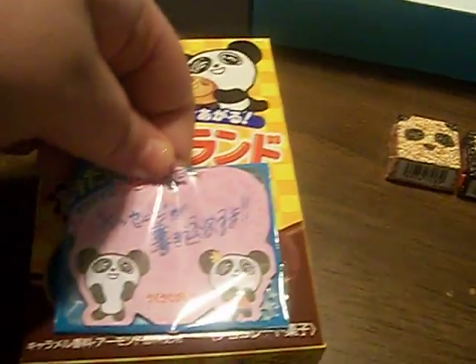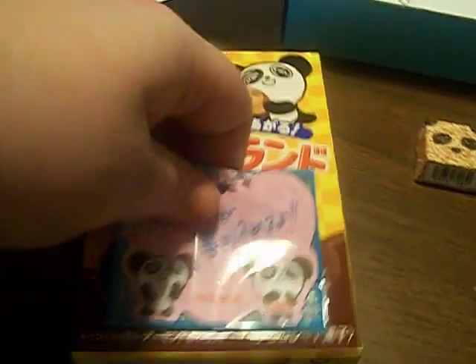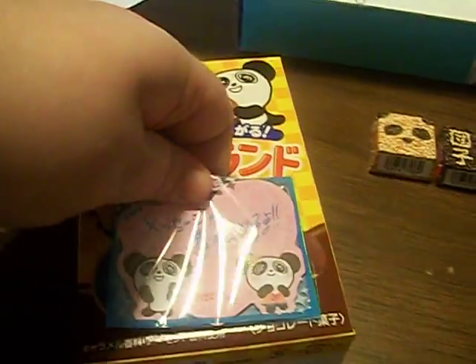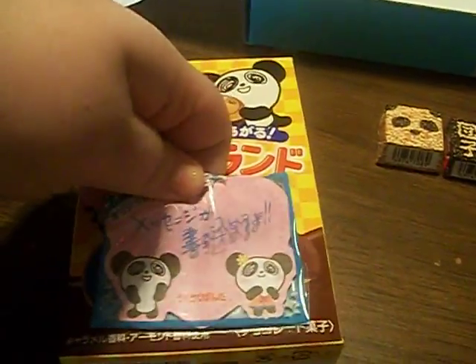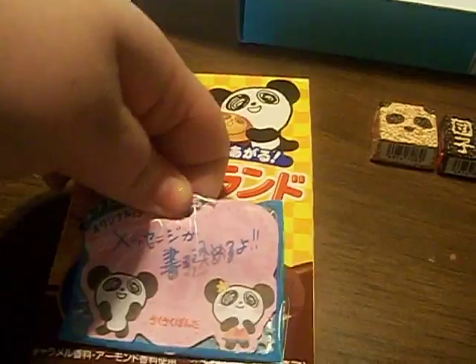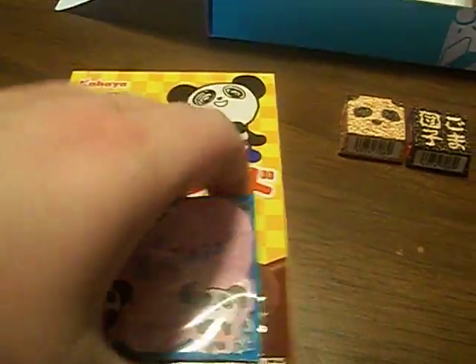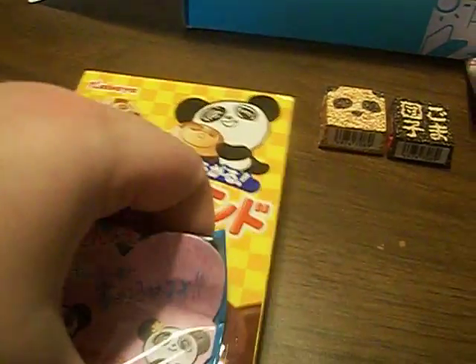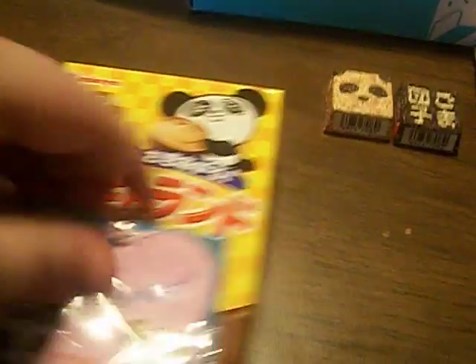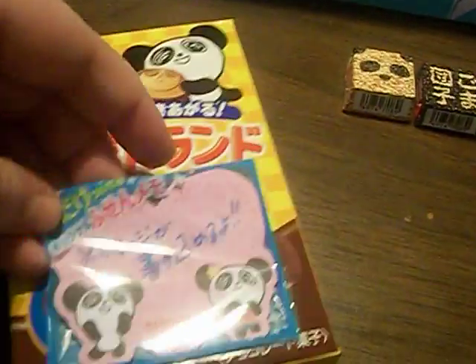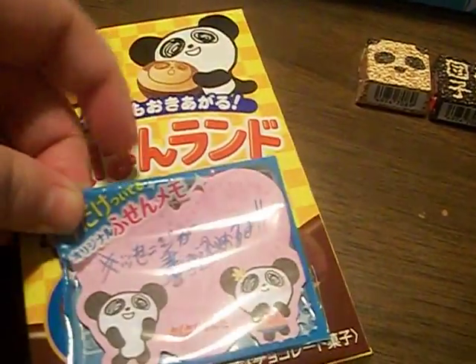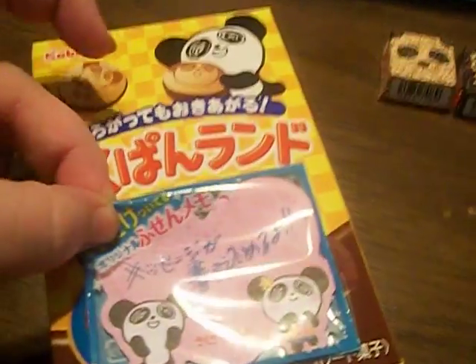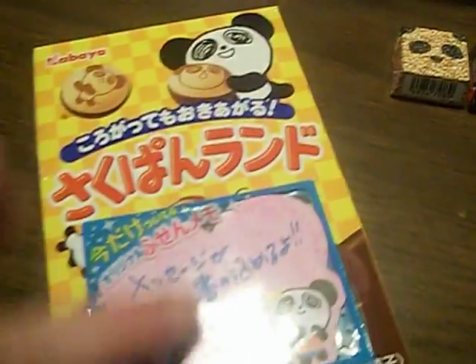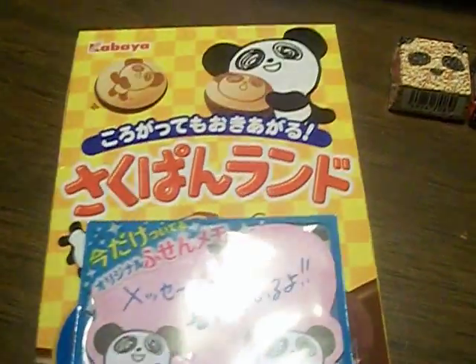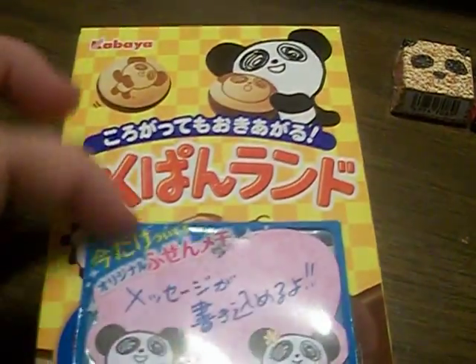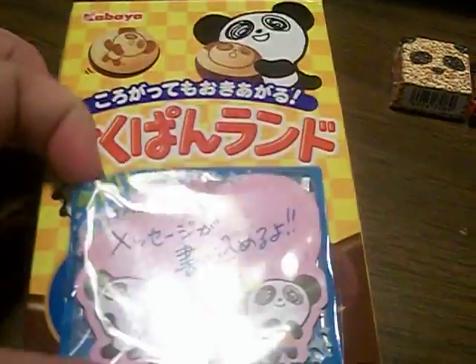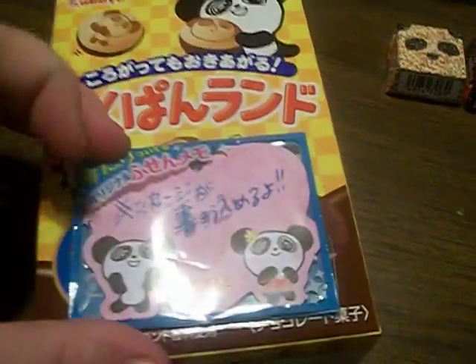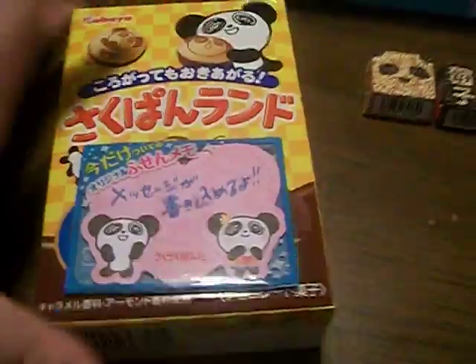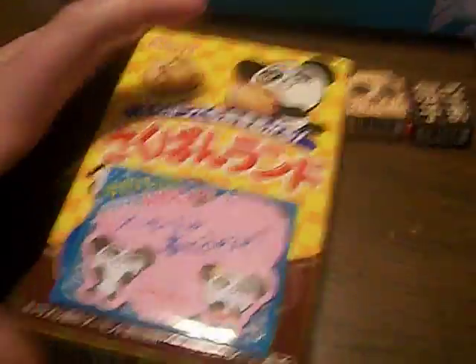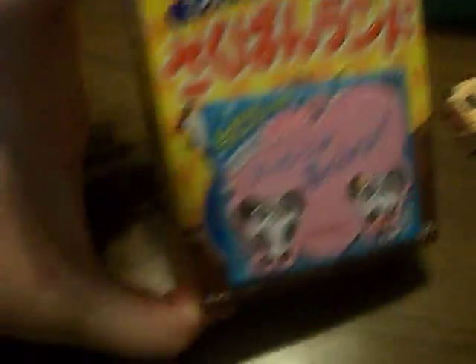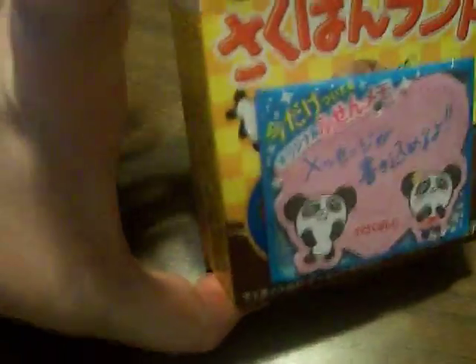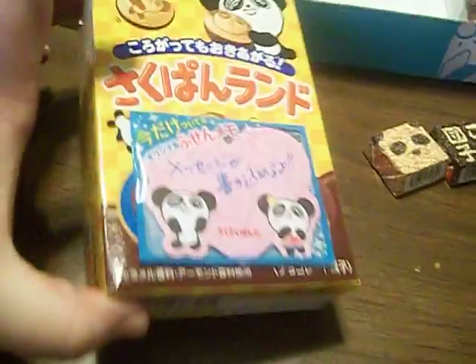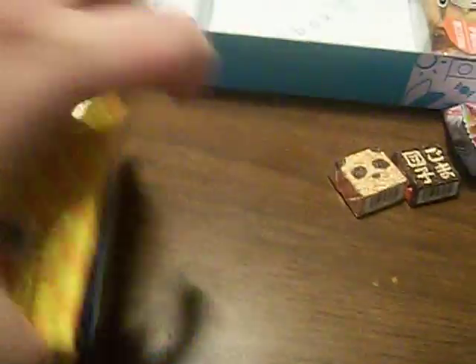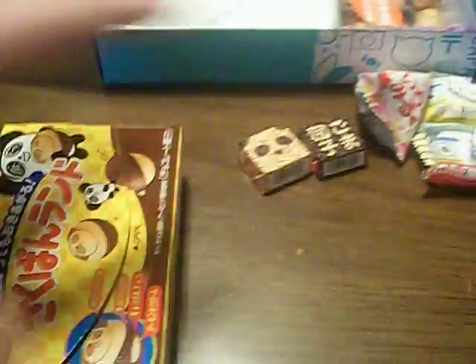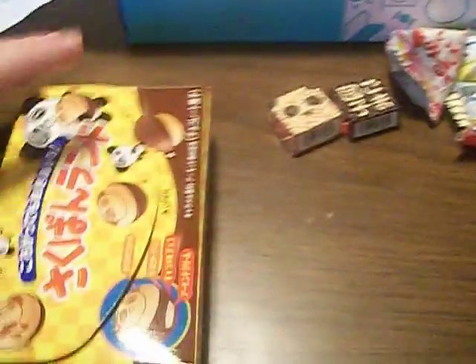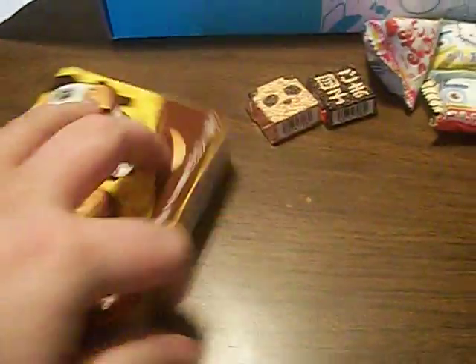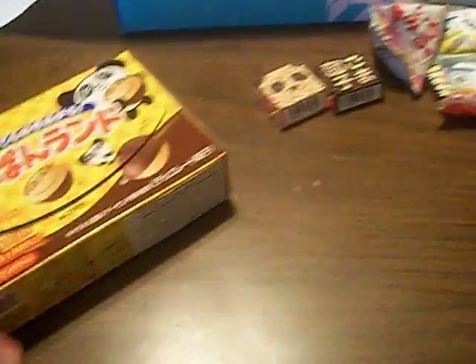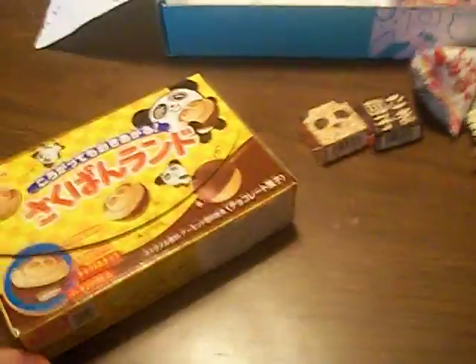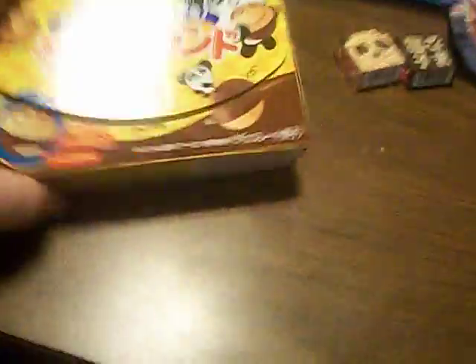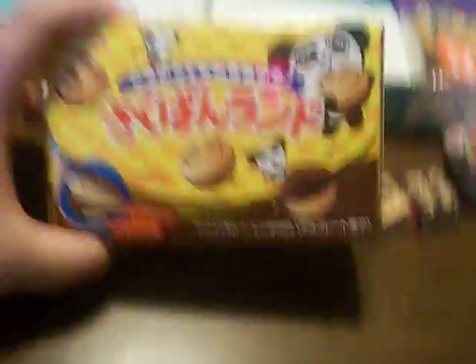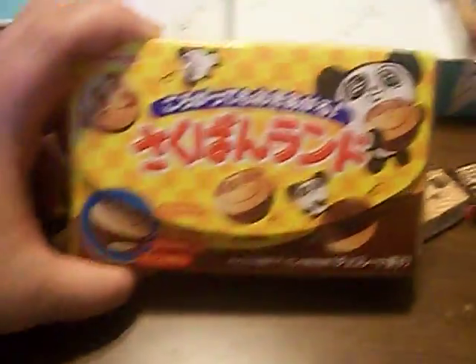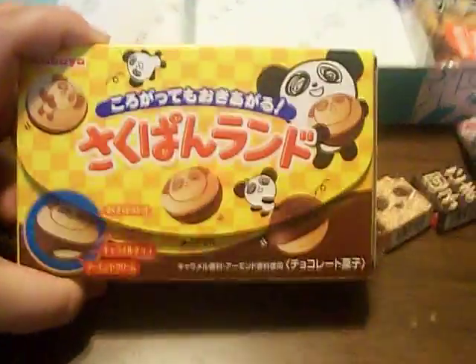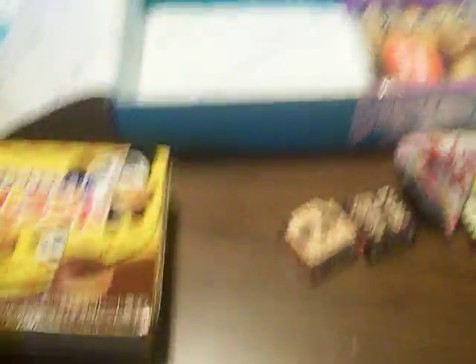Here we have a little sticker — or actually, I think it's a notepad. It does come off. I'll take it off after this video, because I don't want to ruin the box during recording.